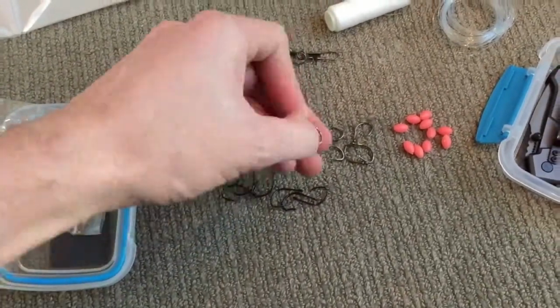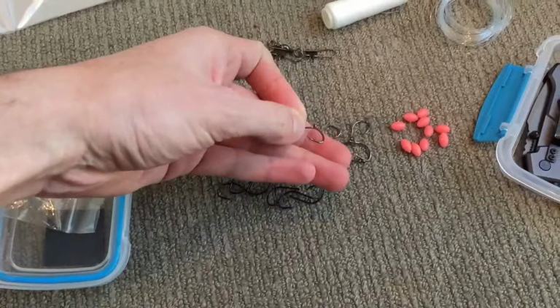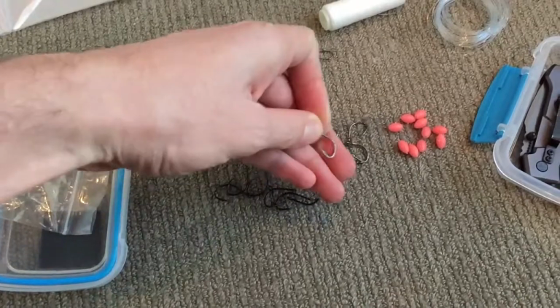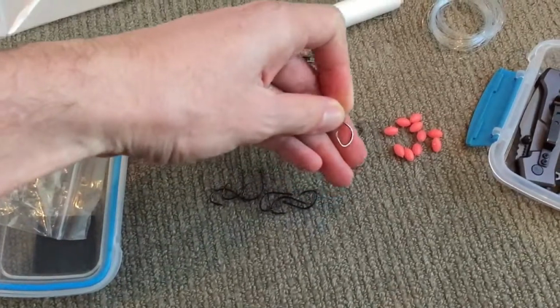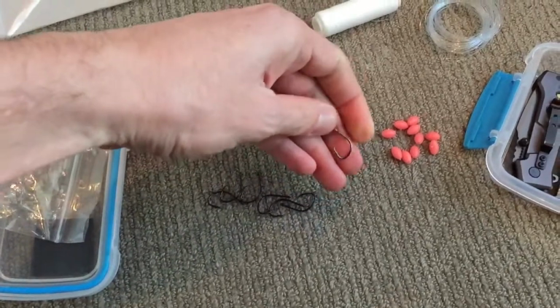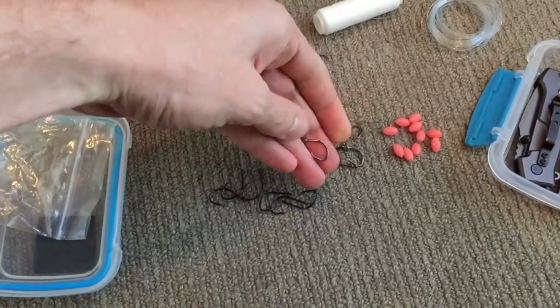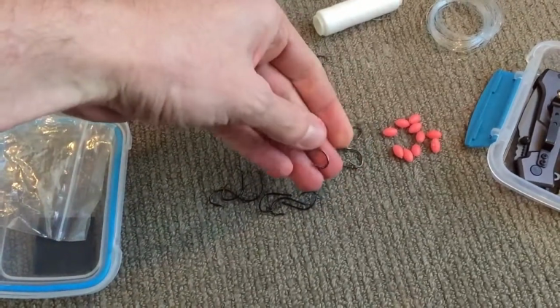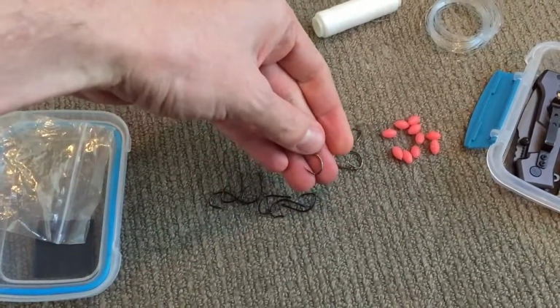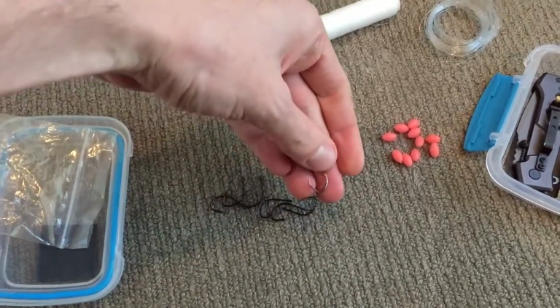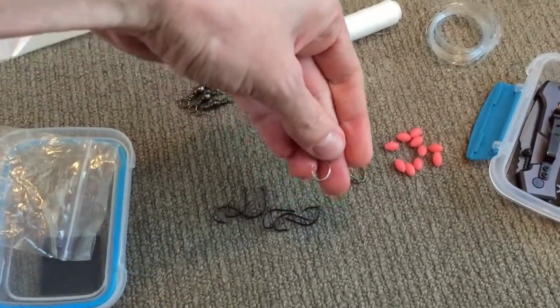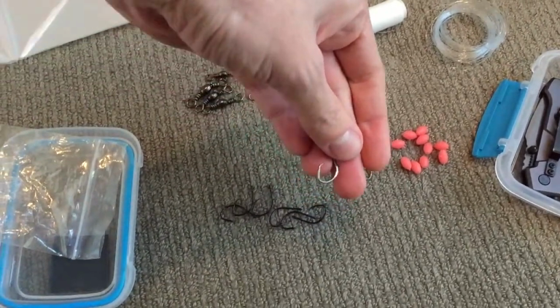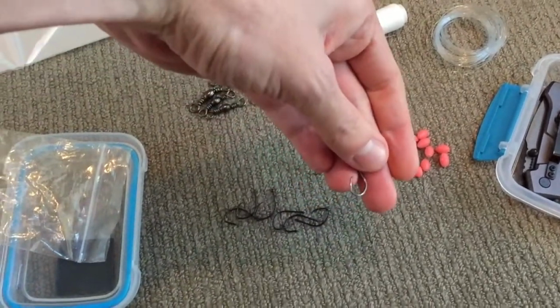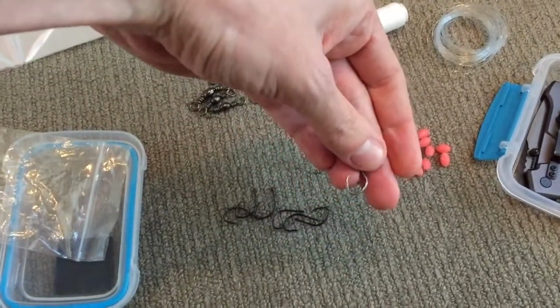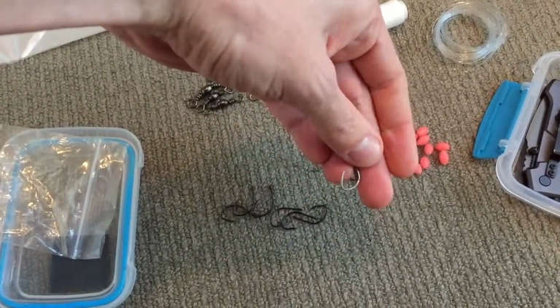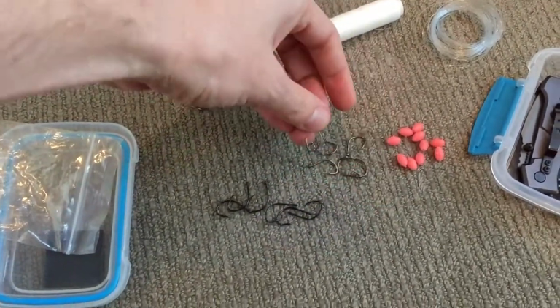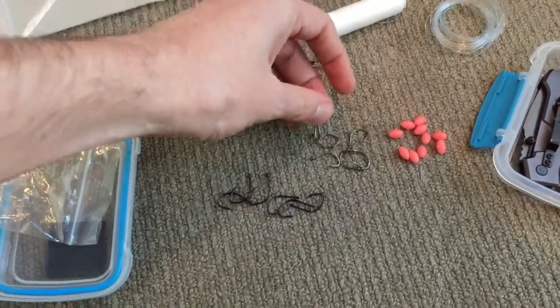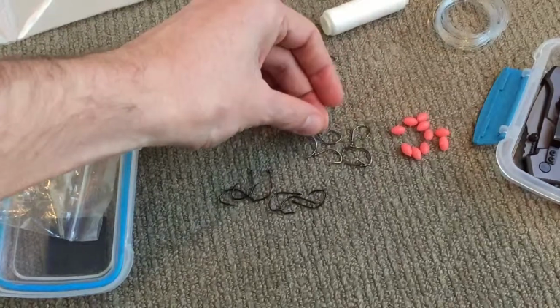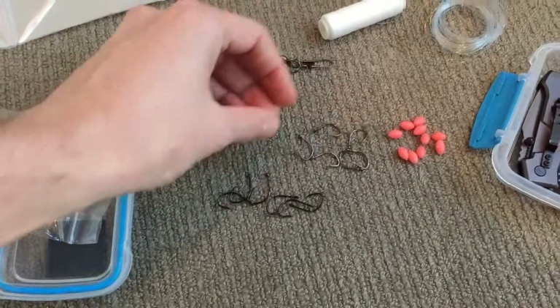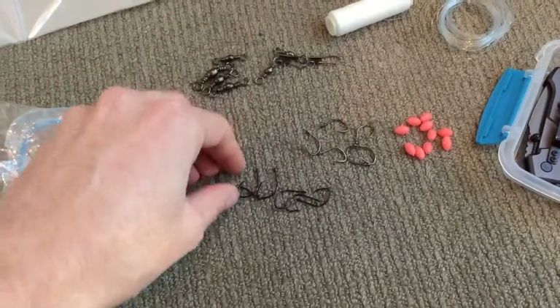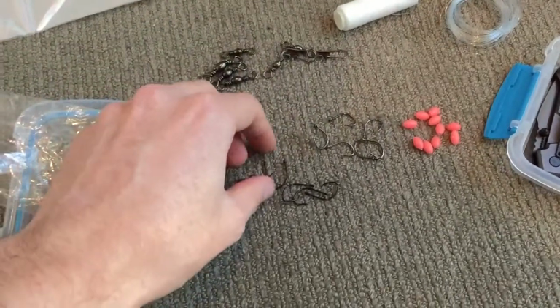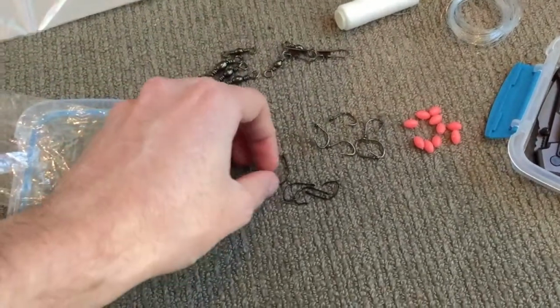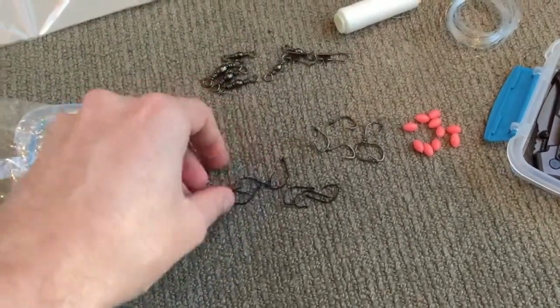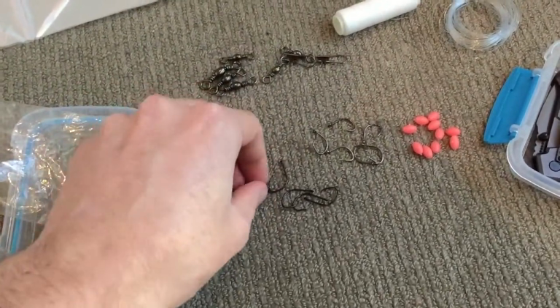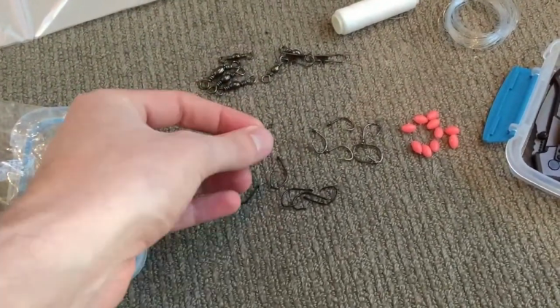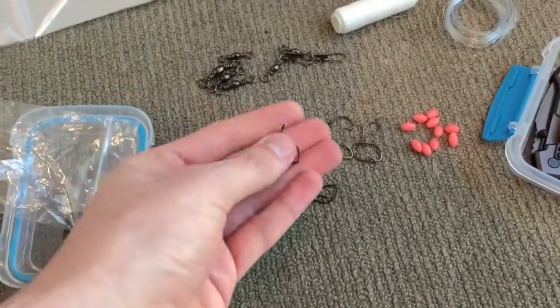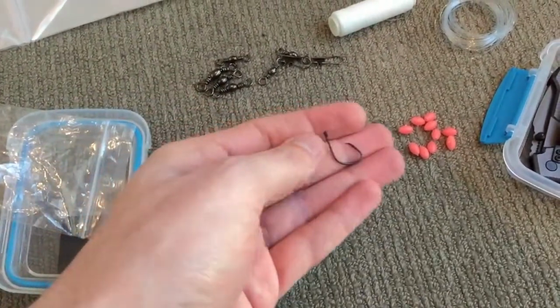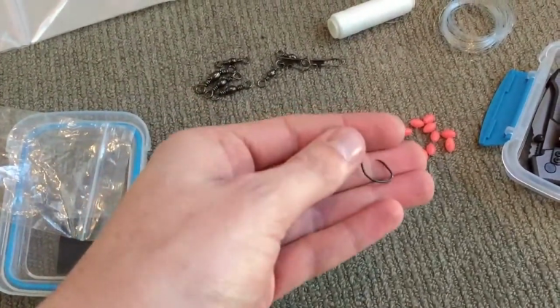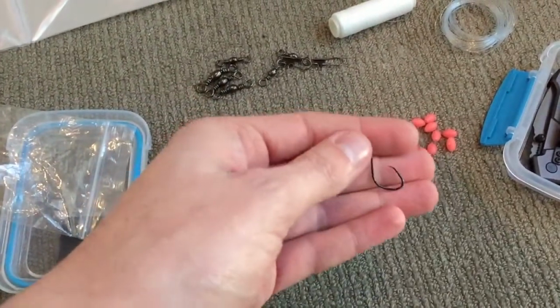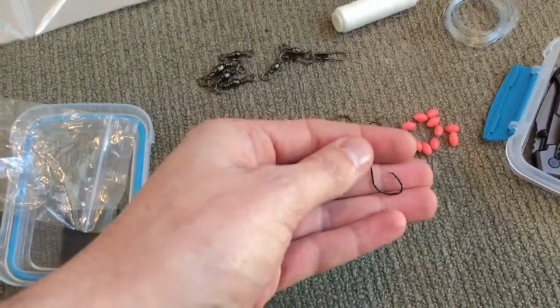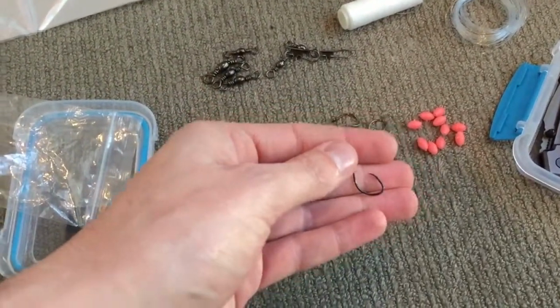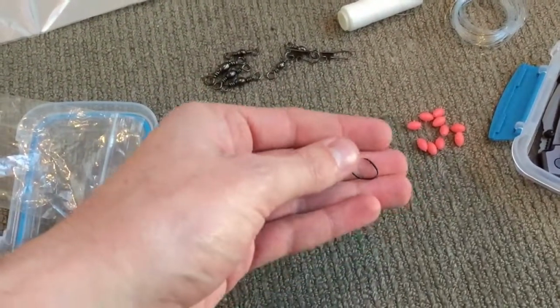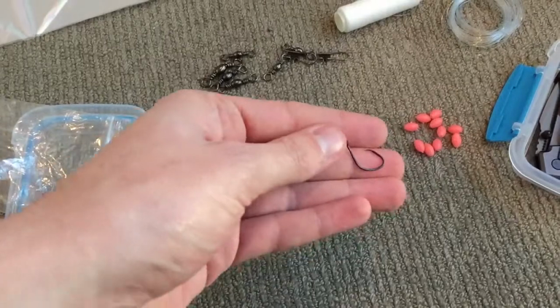These are called Tairiki hooks — they are circle recurve hooks, so you can put them out and just leave them out. The one-aughts are Black Magic one-aught recurve.